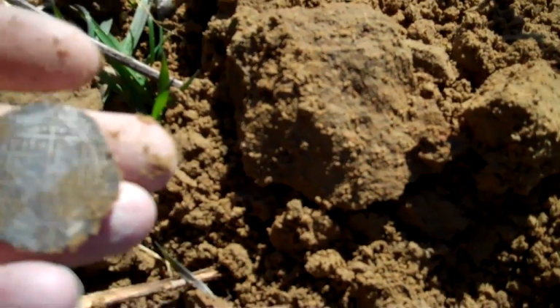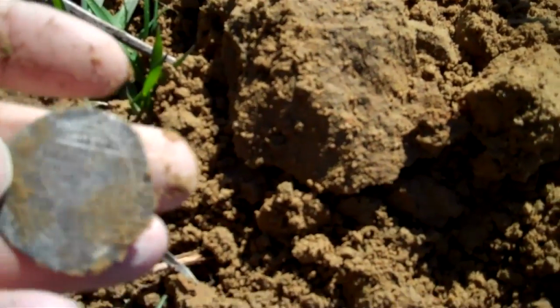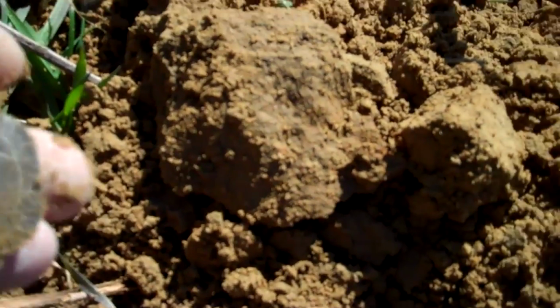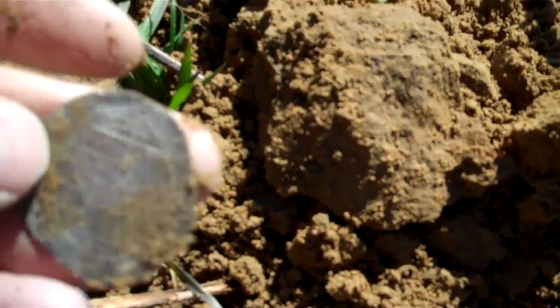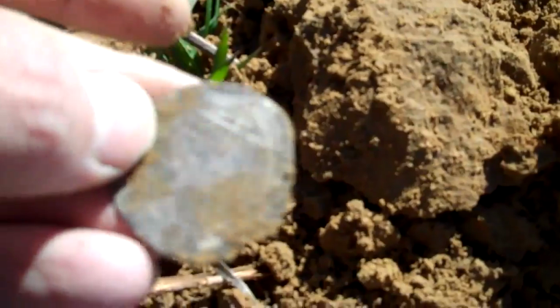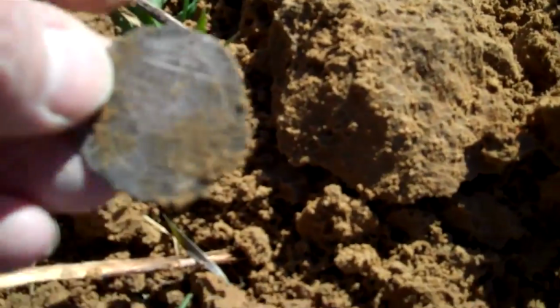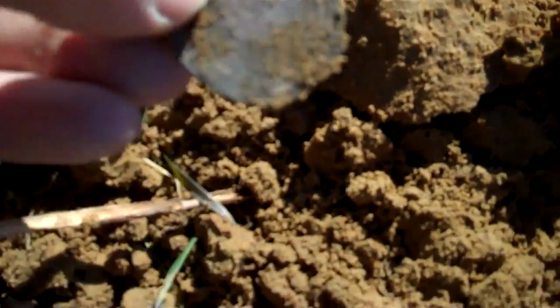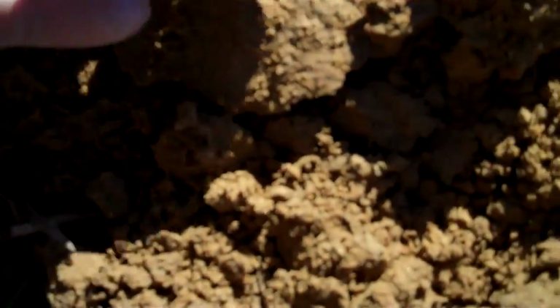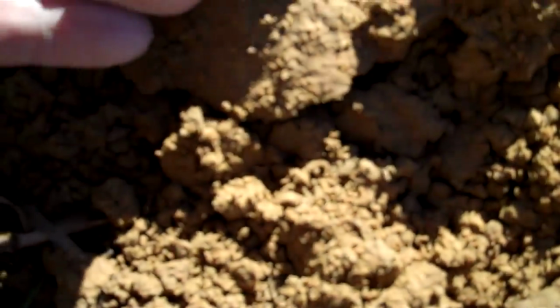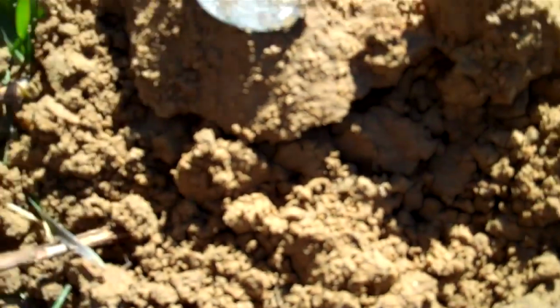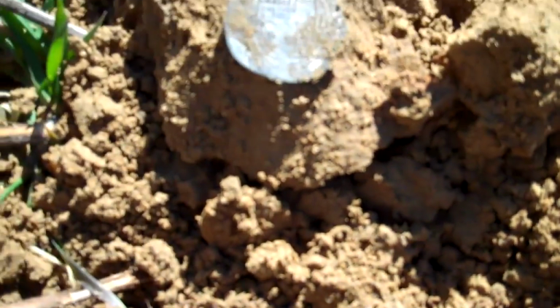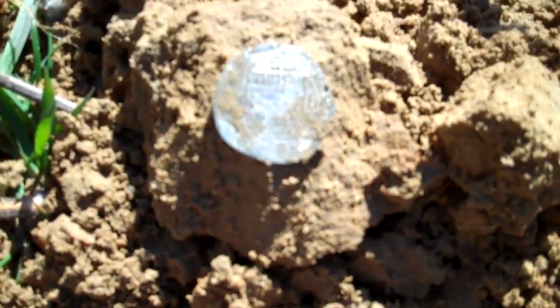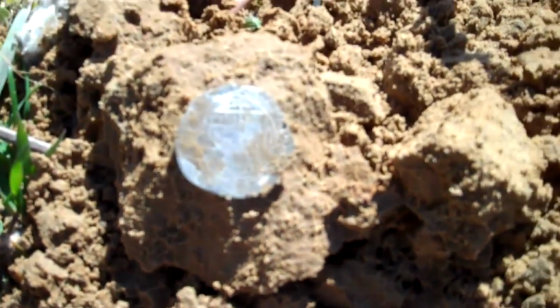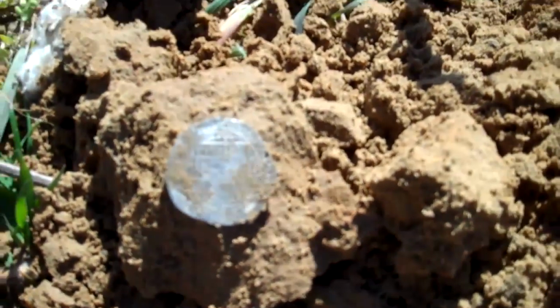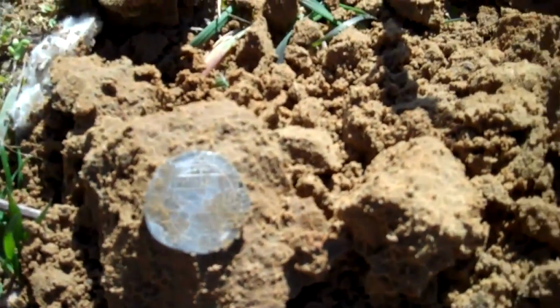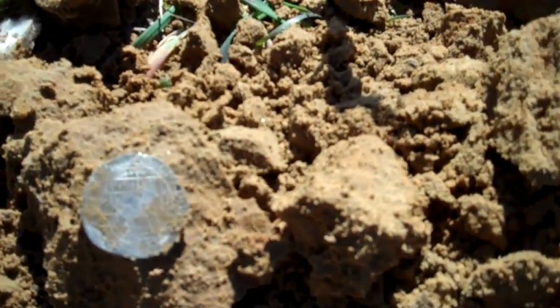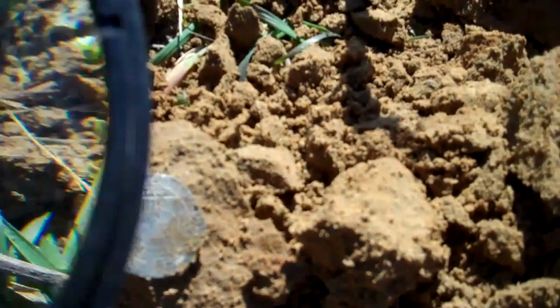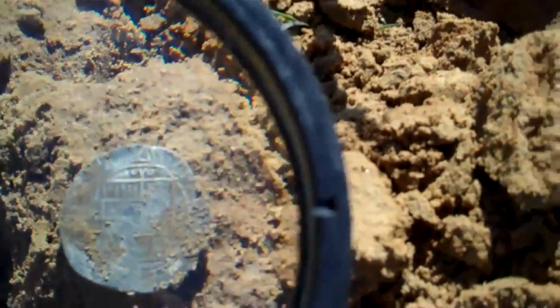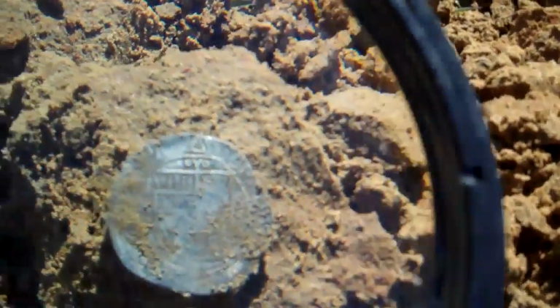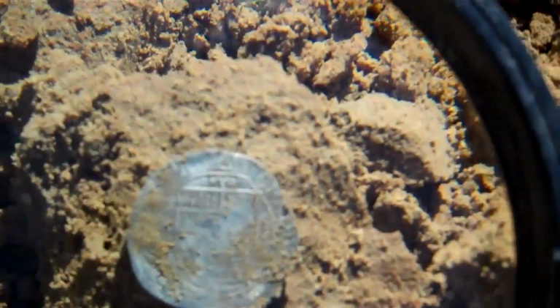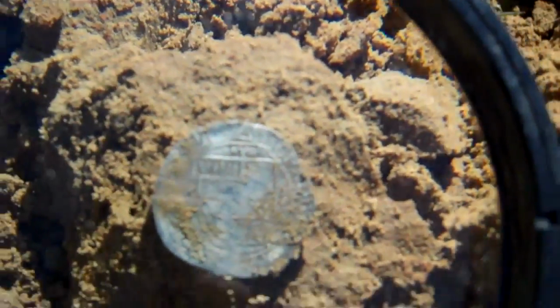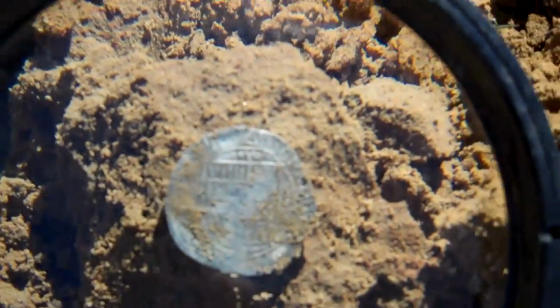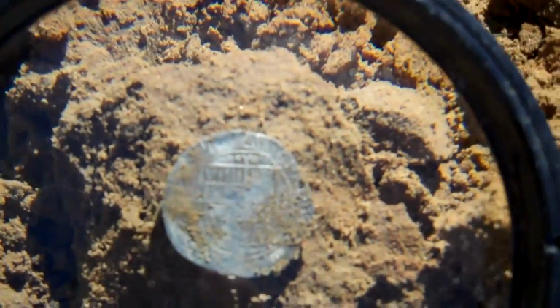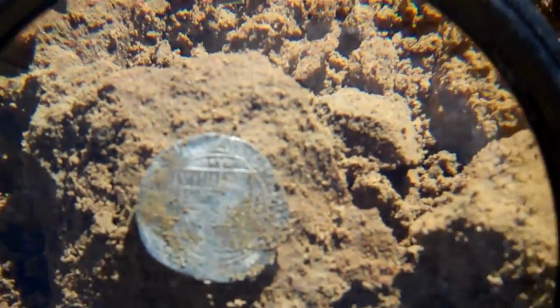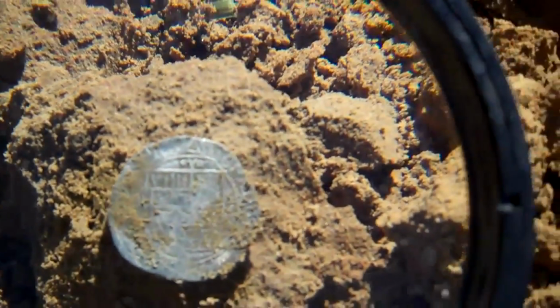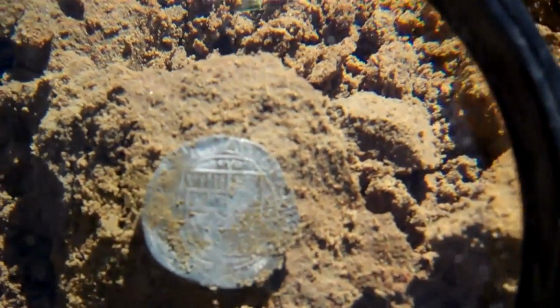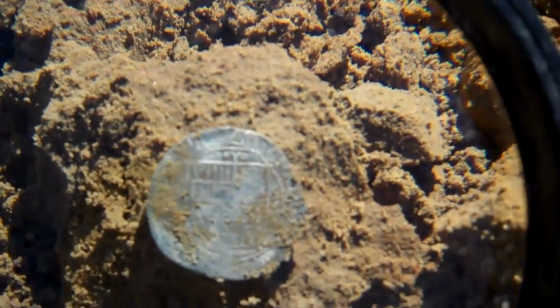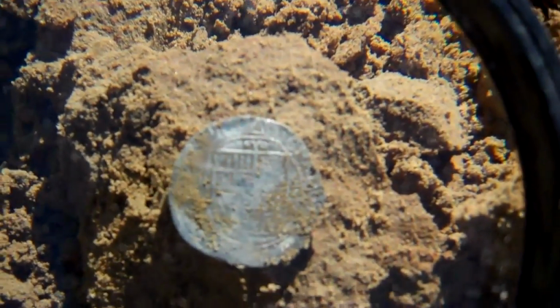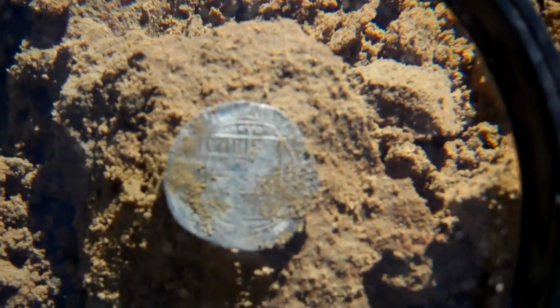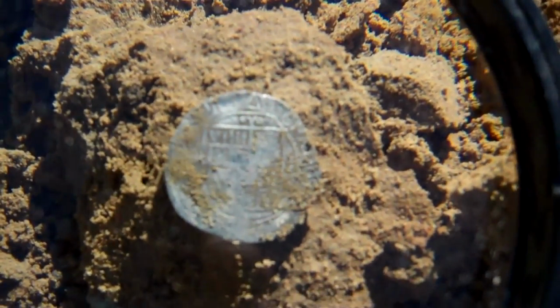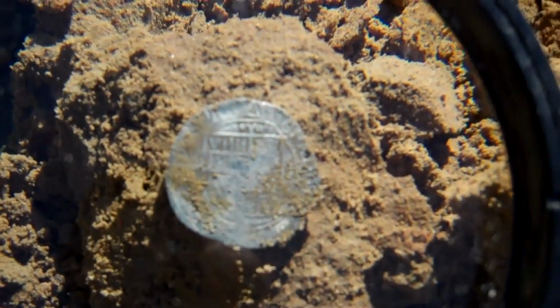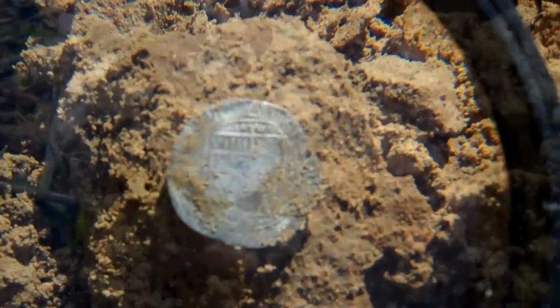I'm gonna get the magnifying glass out and see if I can get a better shot of it here. I don't know if you can see that any better or not.